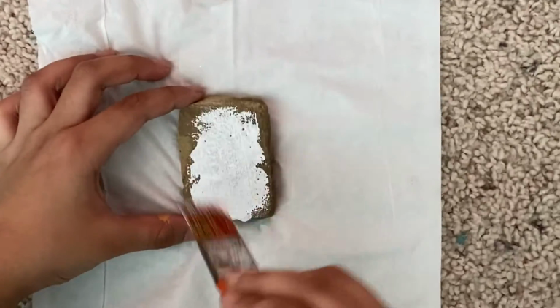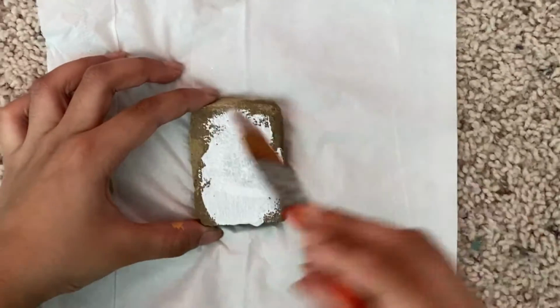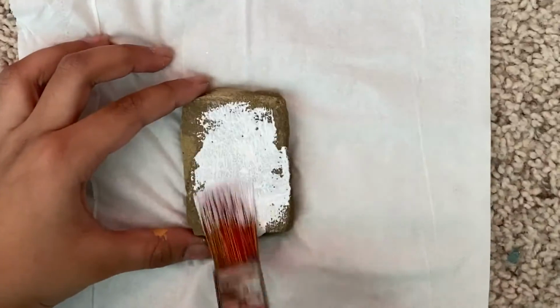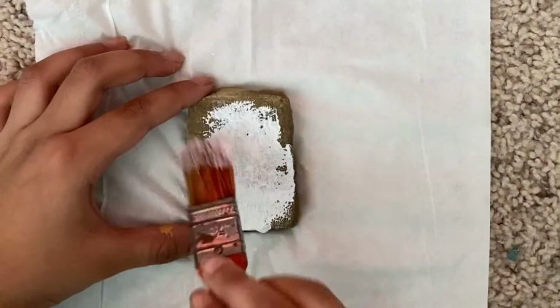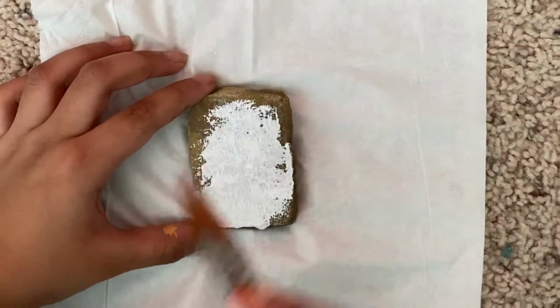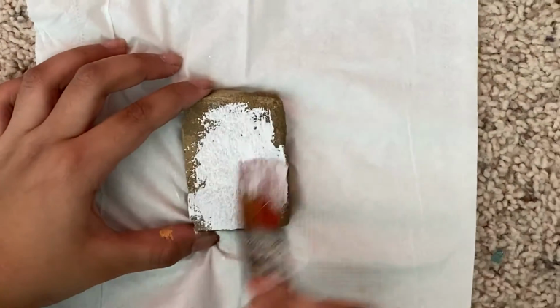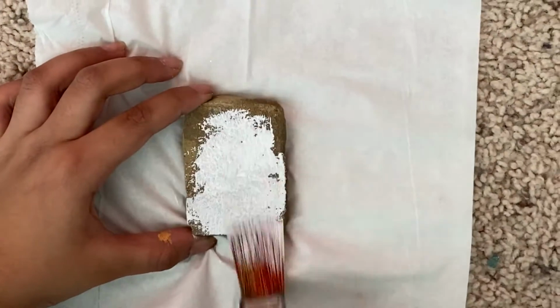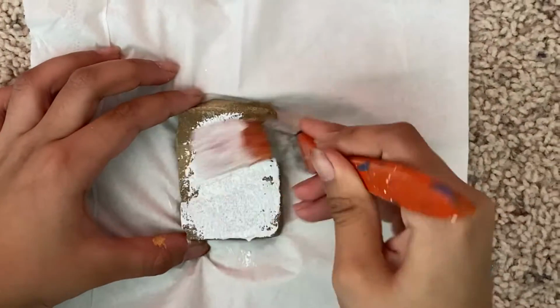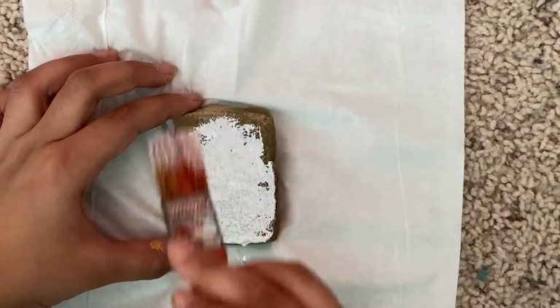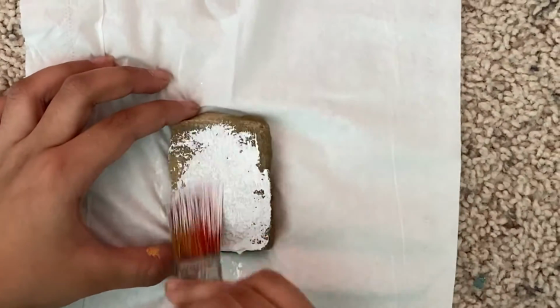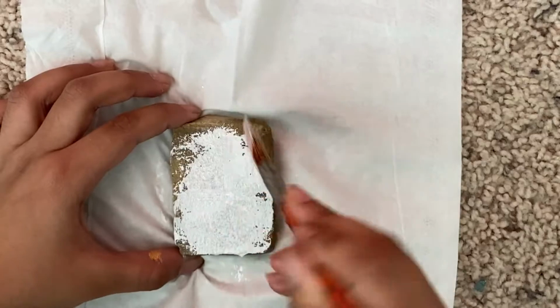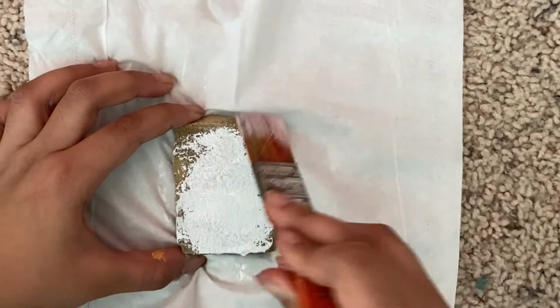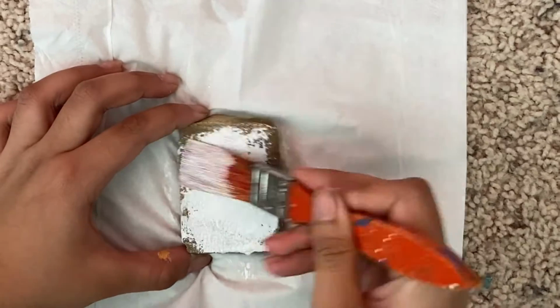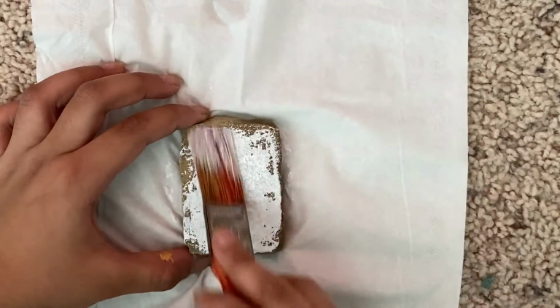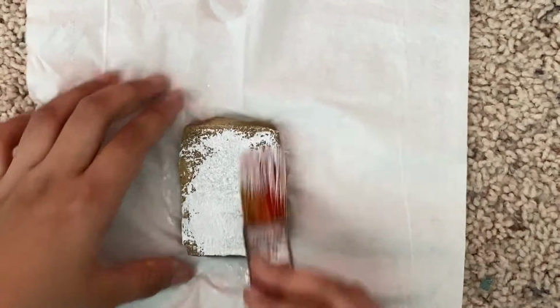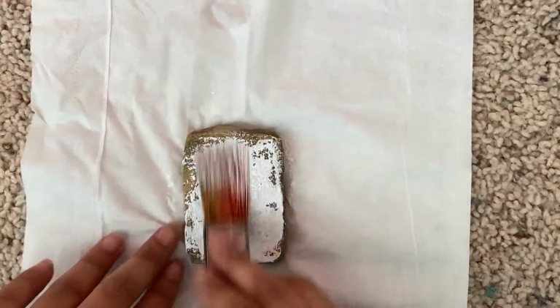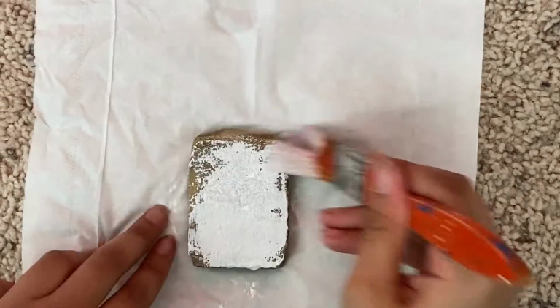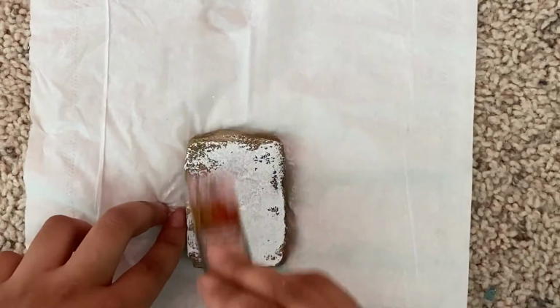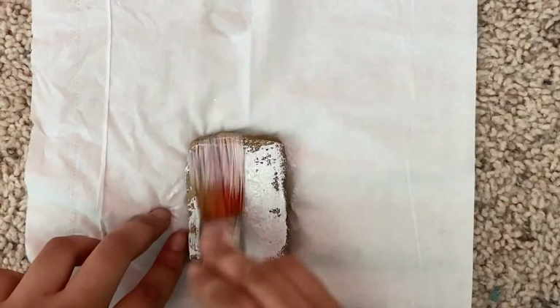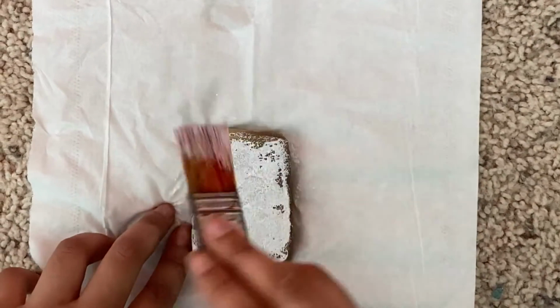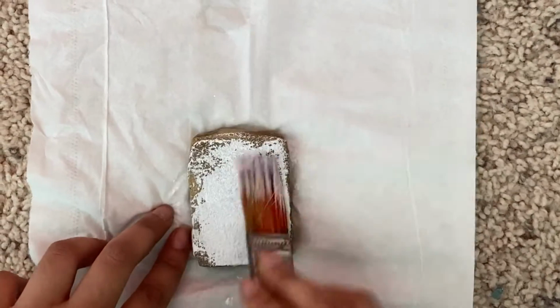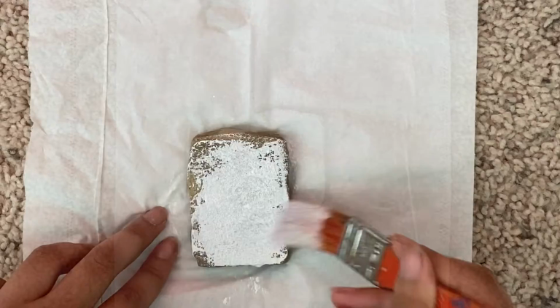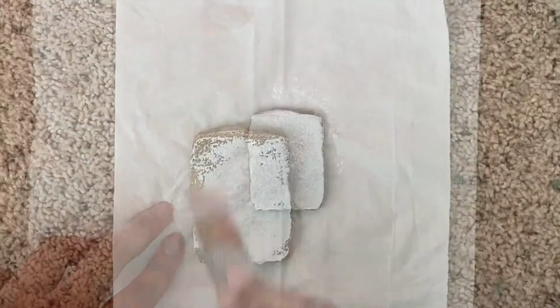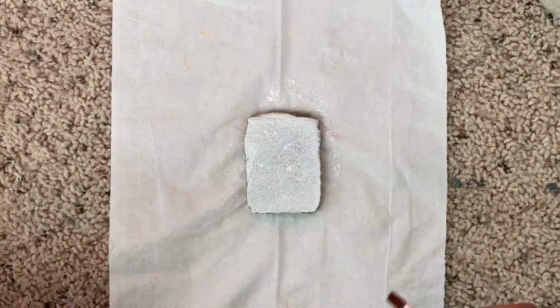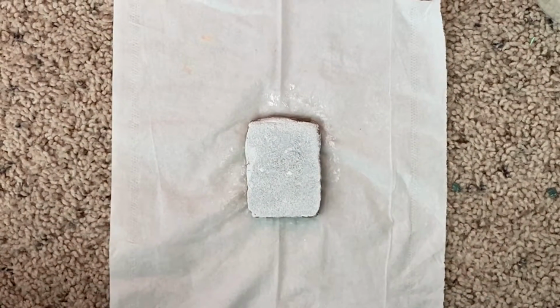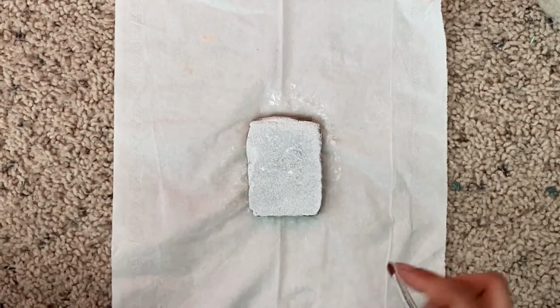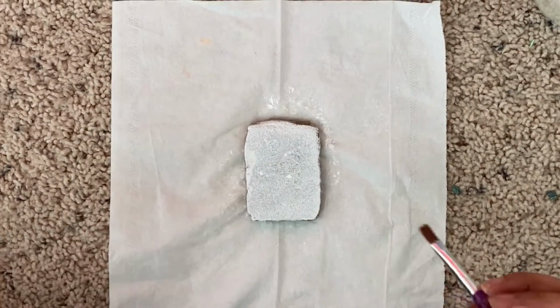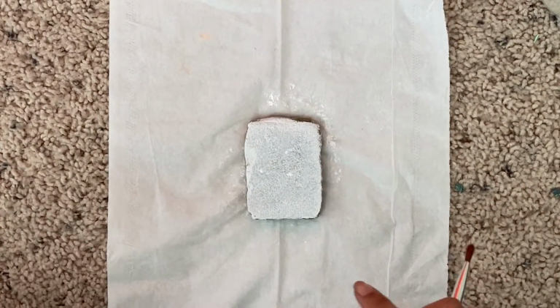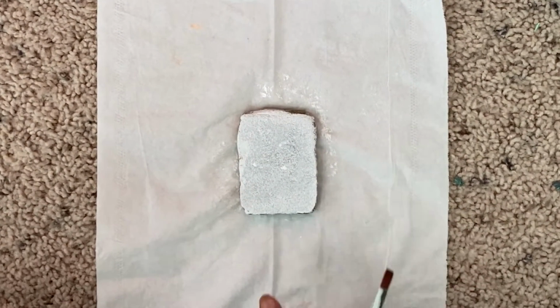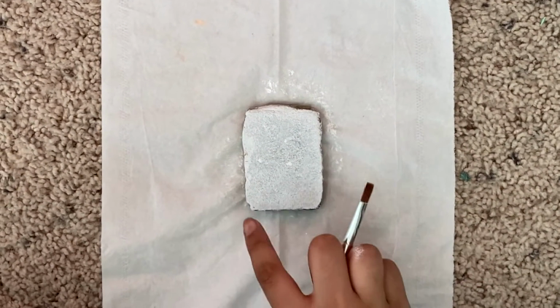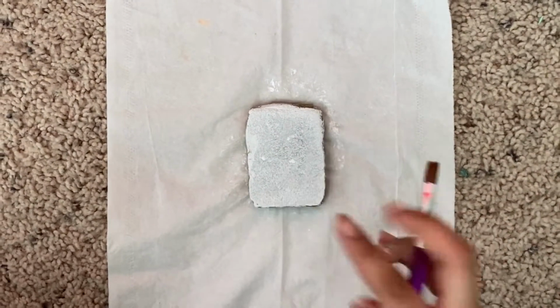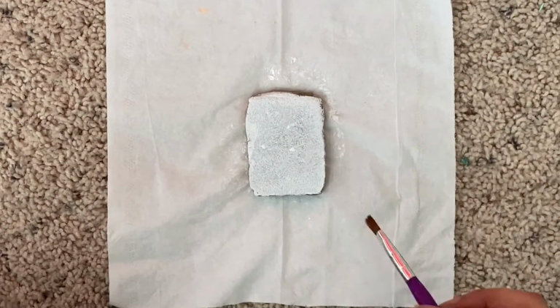I'm probably going to do two coats of this base coat and then we'll be ready to paint. I'm done with my base coat and now I'm going to start painting my waterfall.